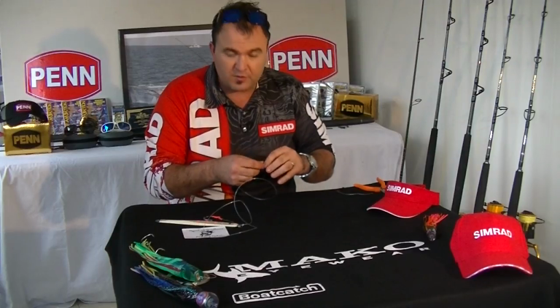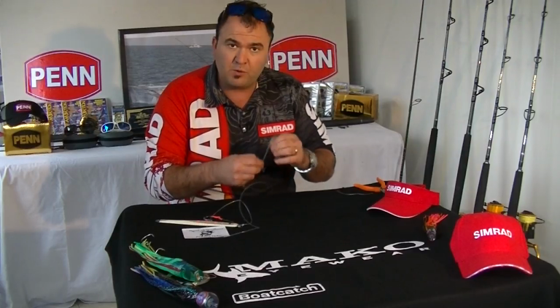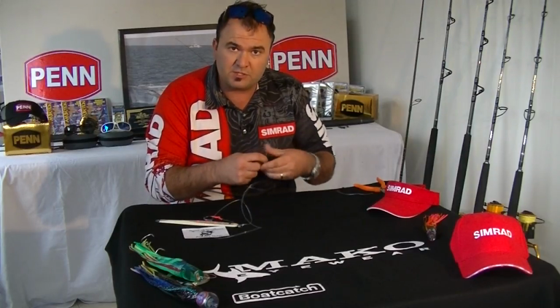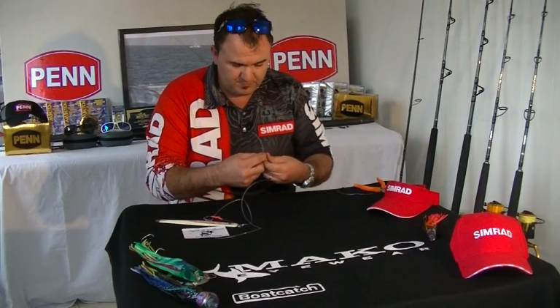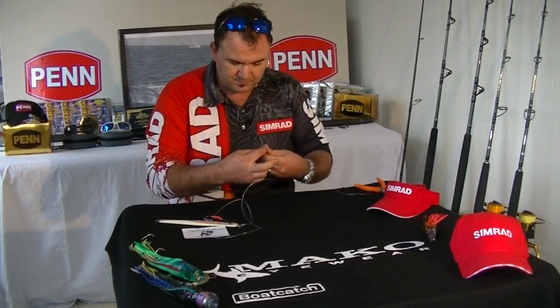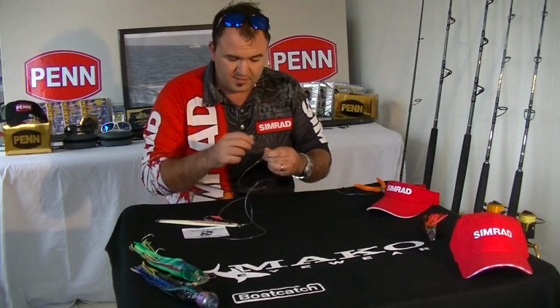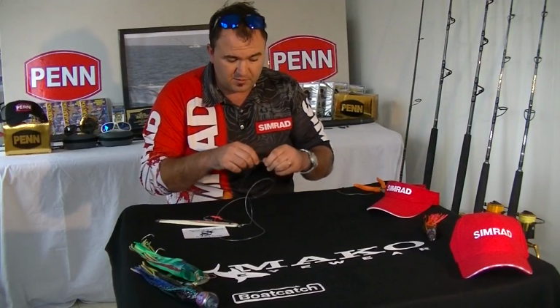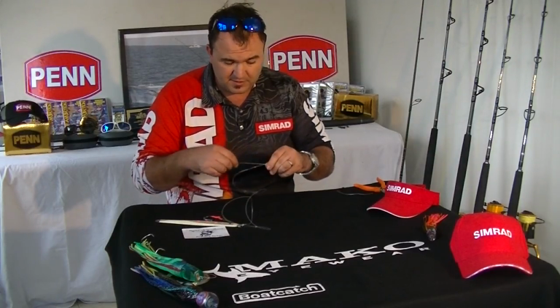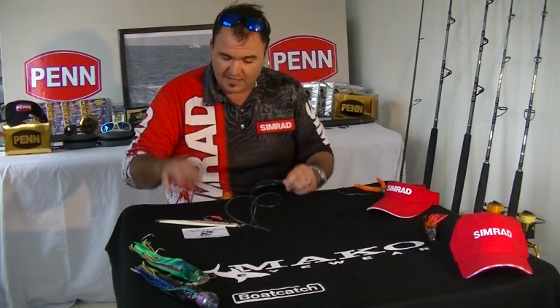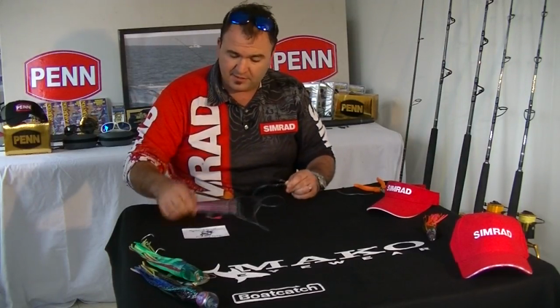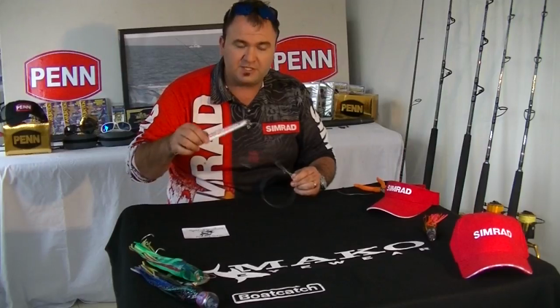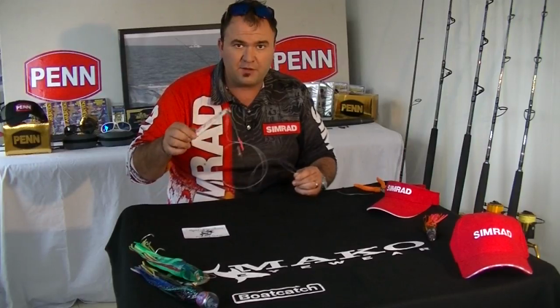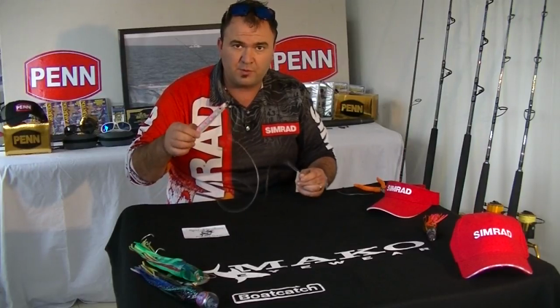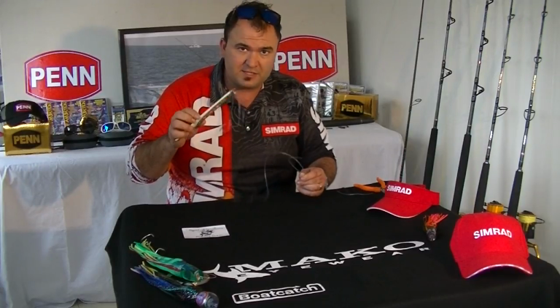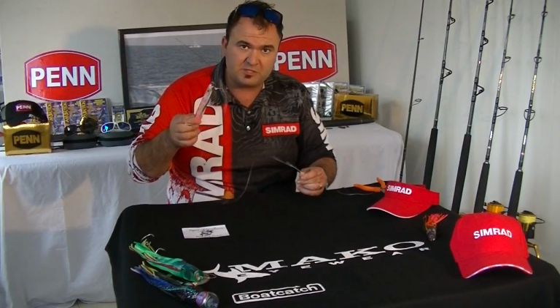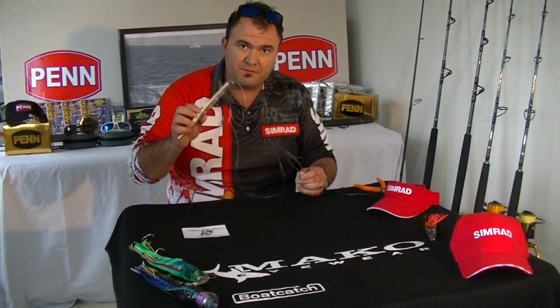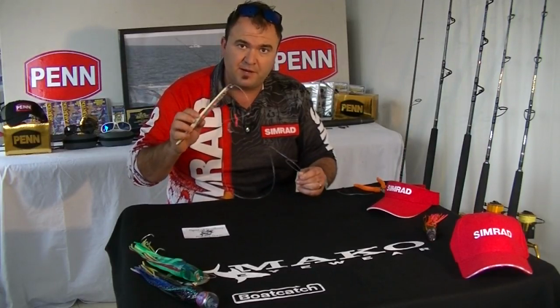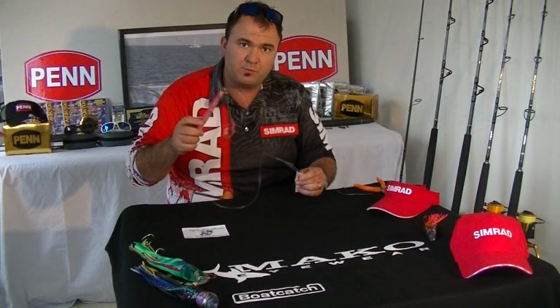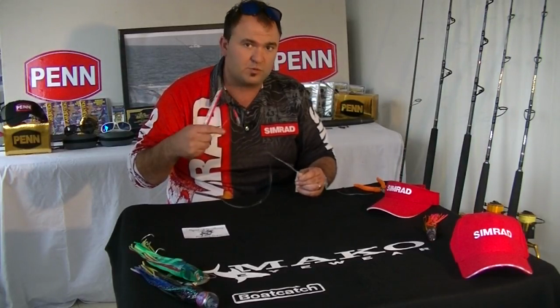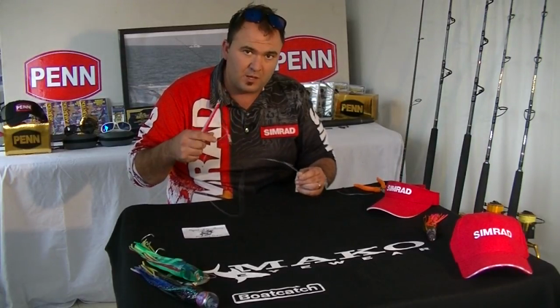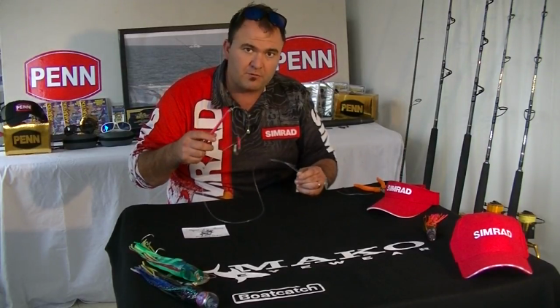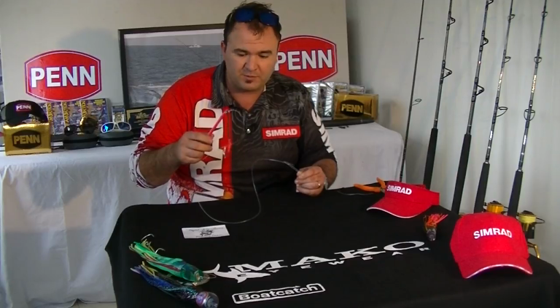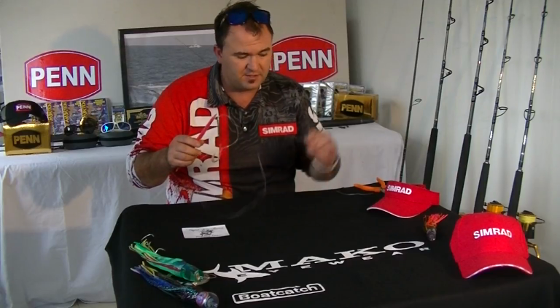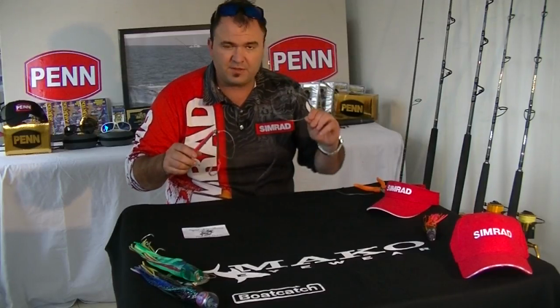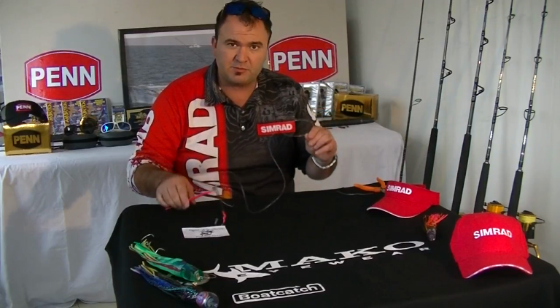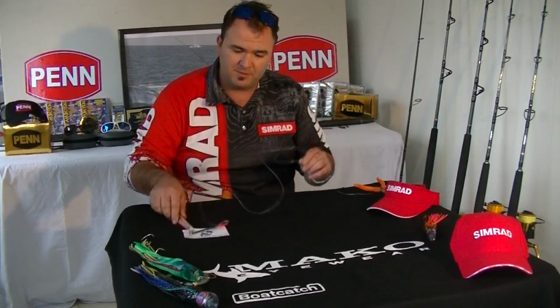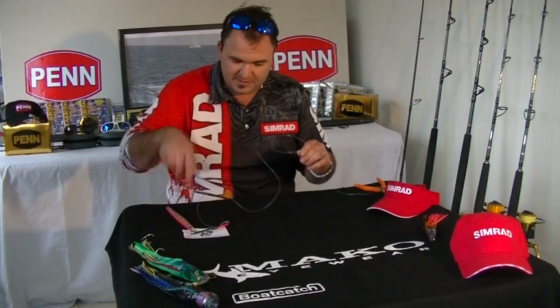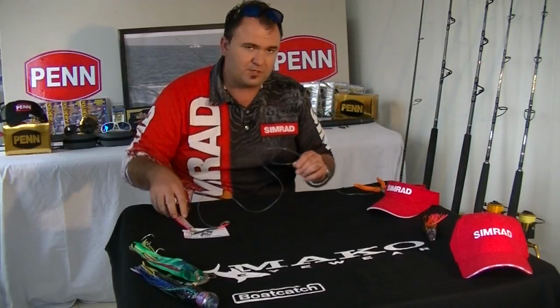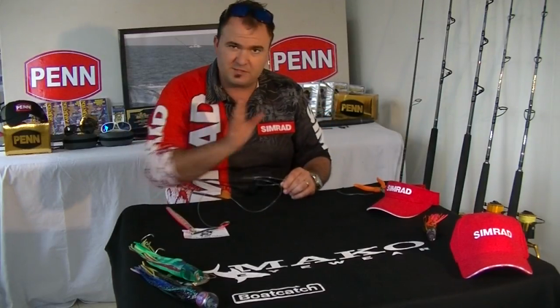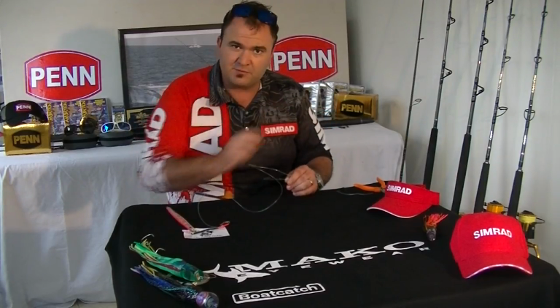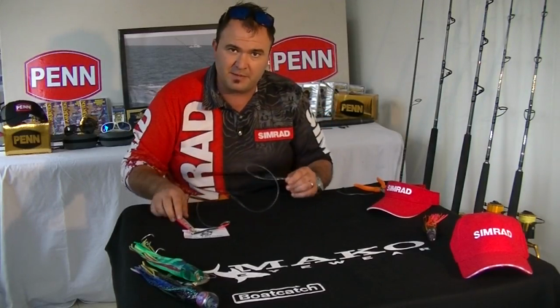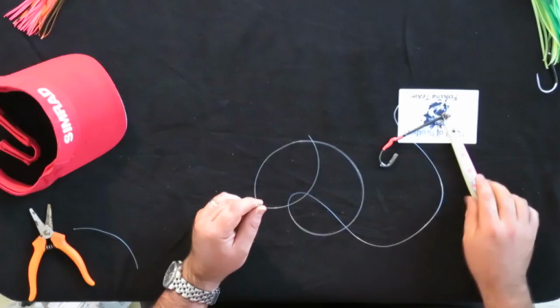The reason why we use a swivel is because as the knife jig is going through the water it twists and flutters around, which will cause a lot of line twist. Having a swivel means this leader line can twist freely and leaves the rest of the main line alone.